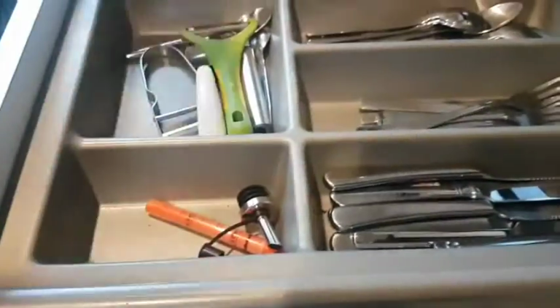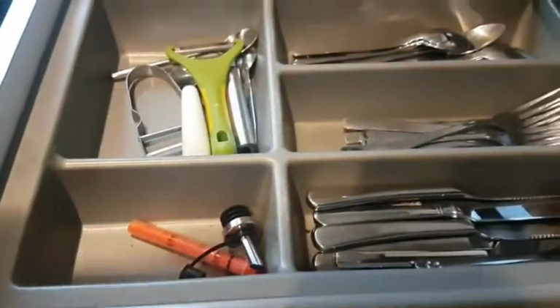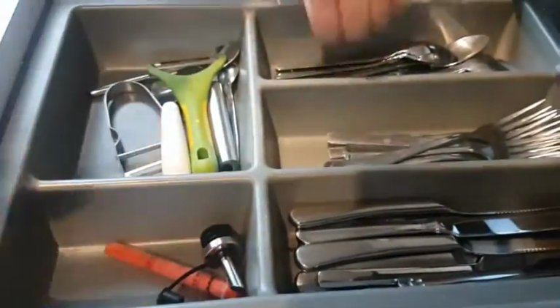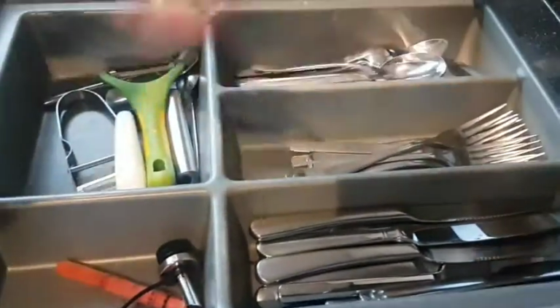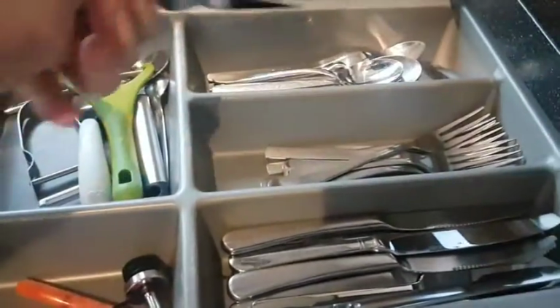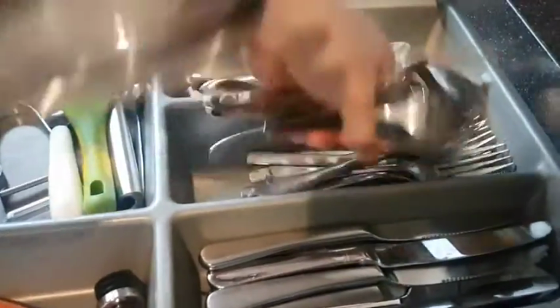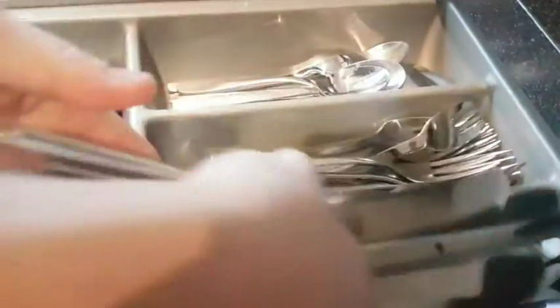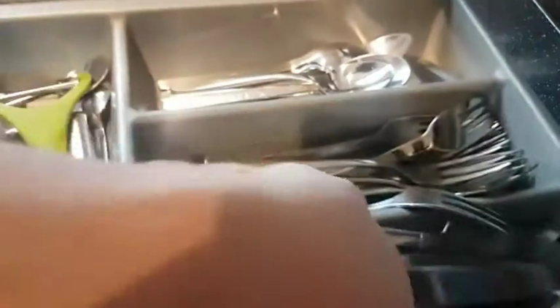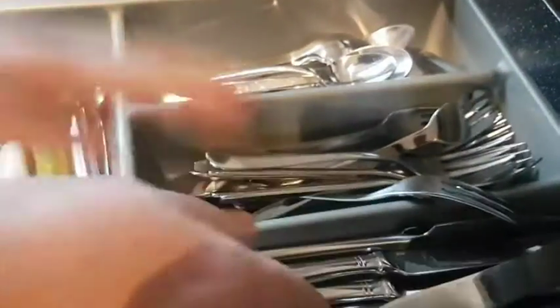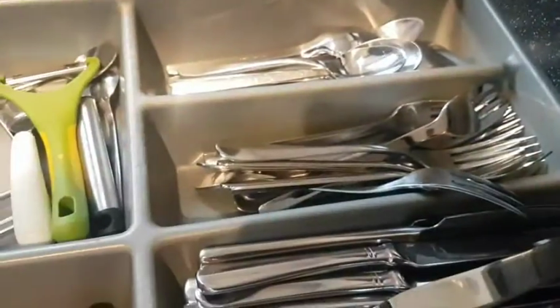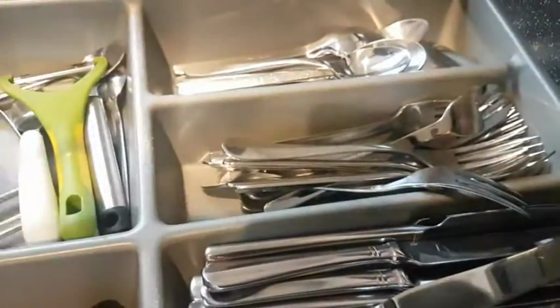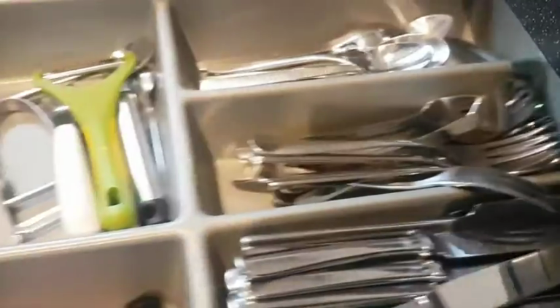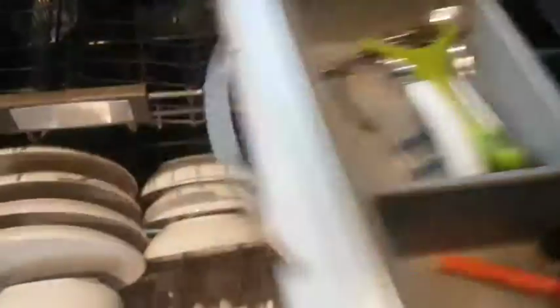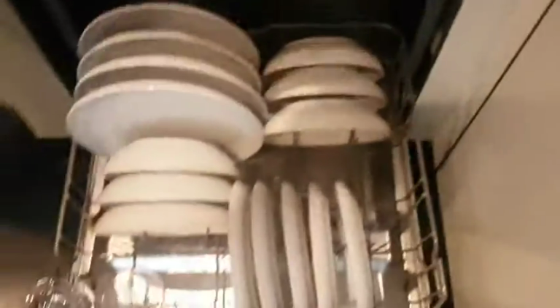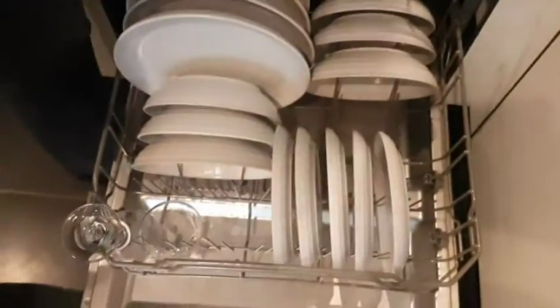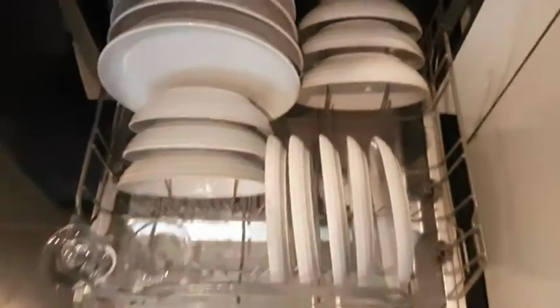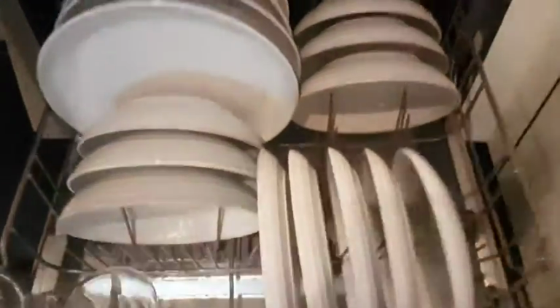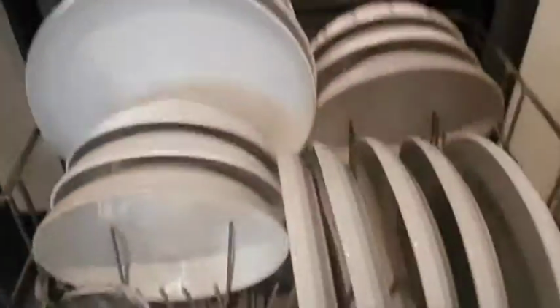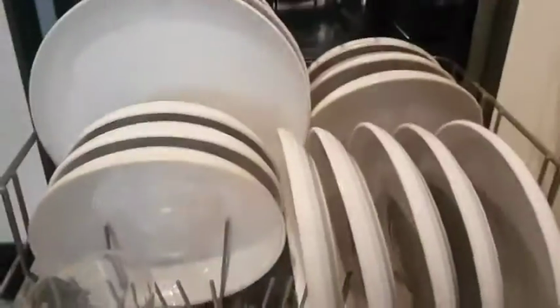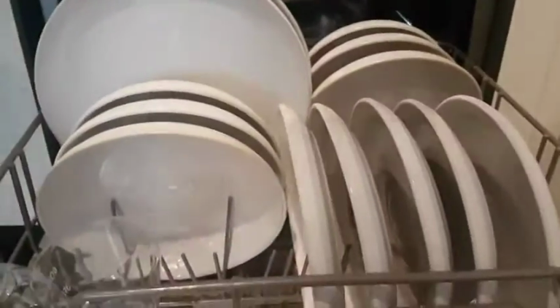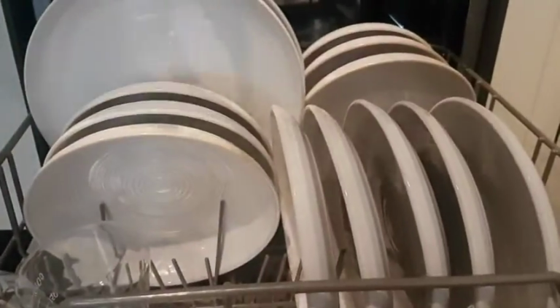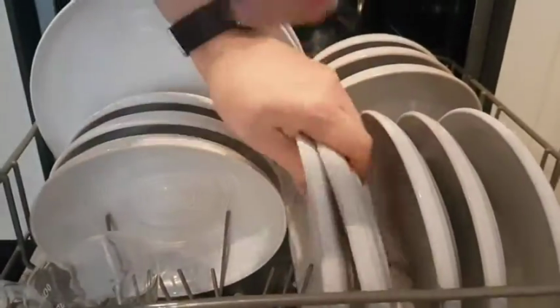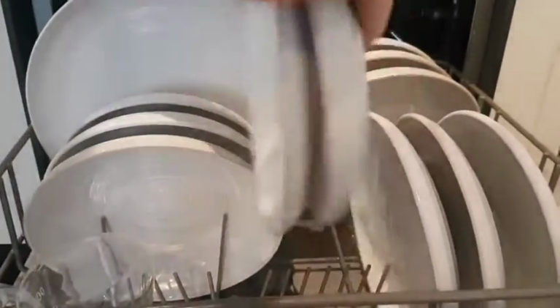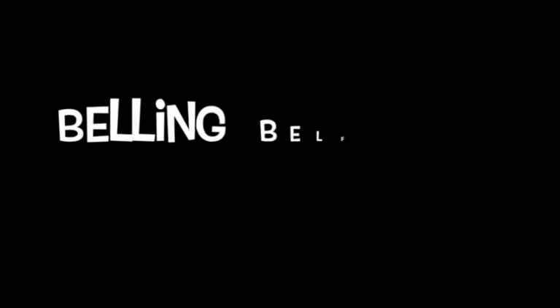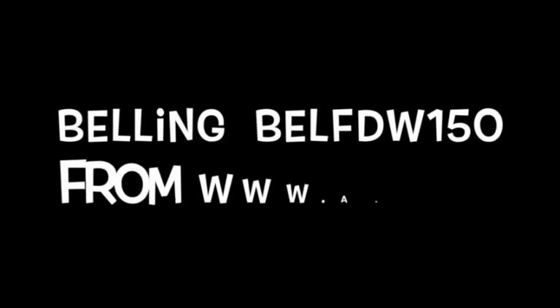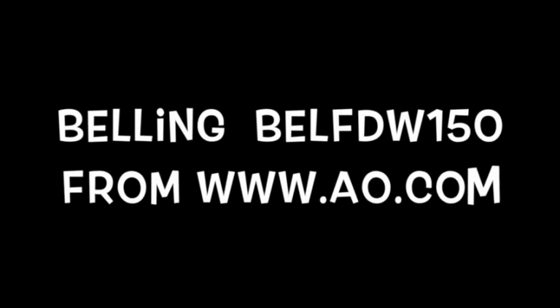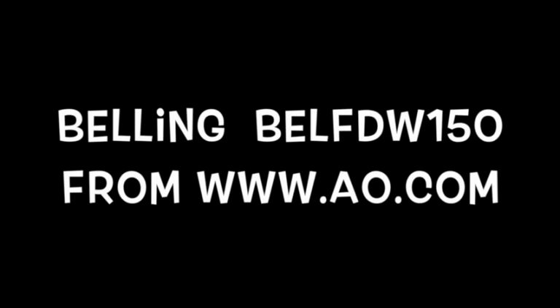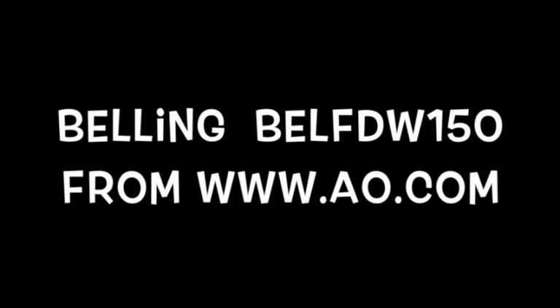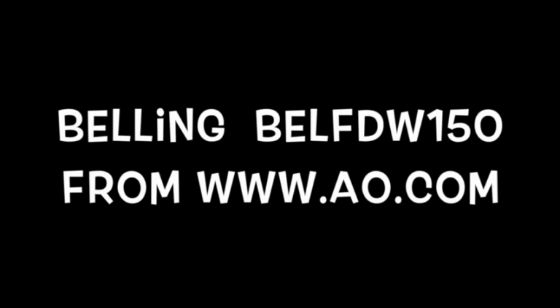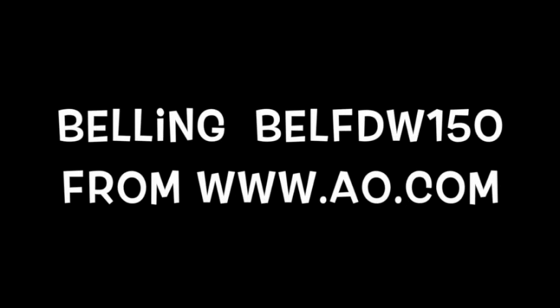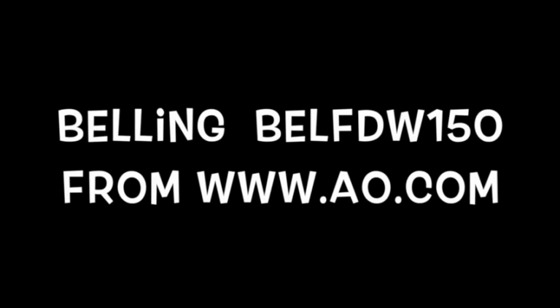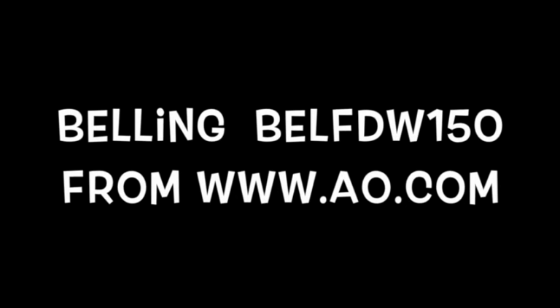All in all, it's a fantastic dishwasher and we are so pleased with it. We are also really pleased with the service from AO.com, who took away our old dishwasher, fitted this one, checked it was working properly, and even took away the rubbish. It was brilliant.